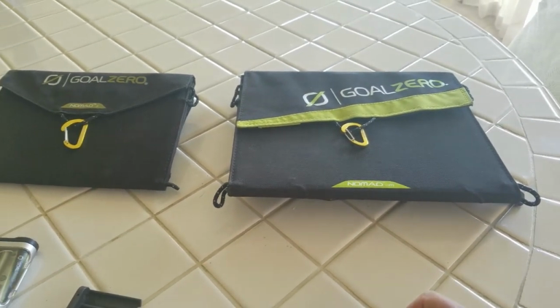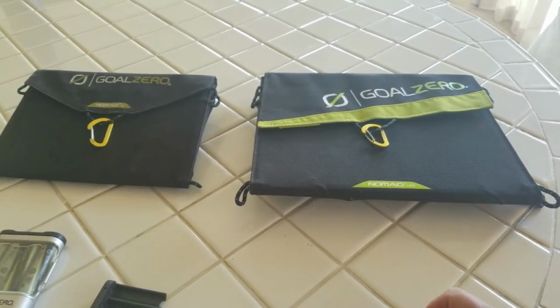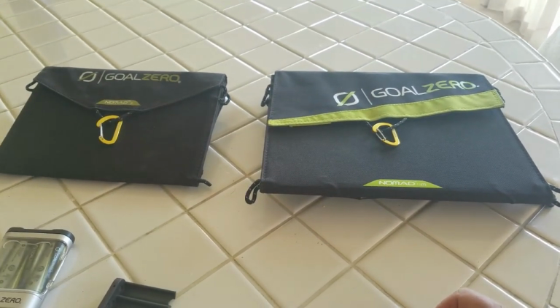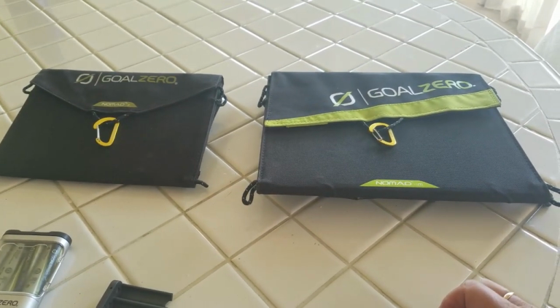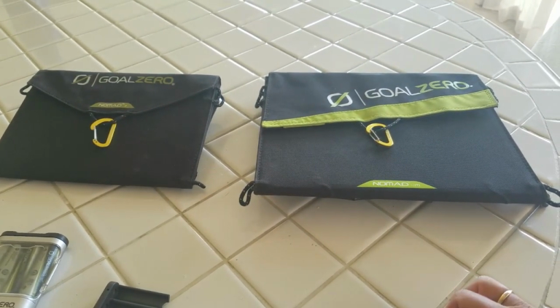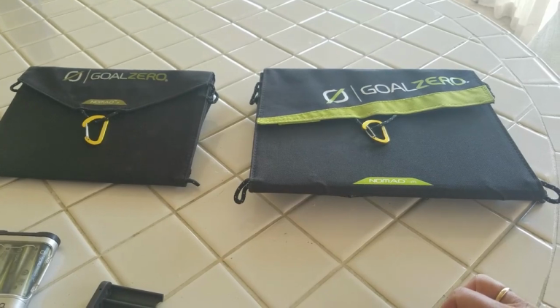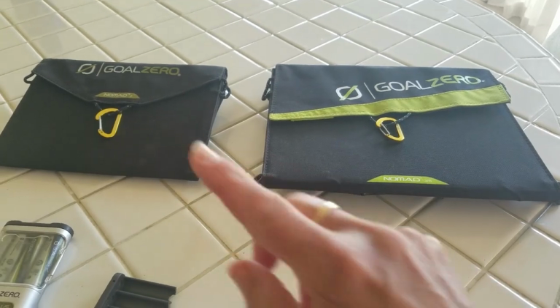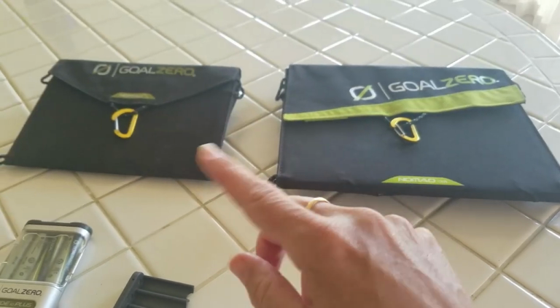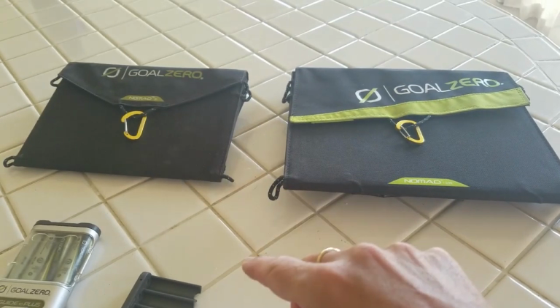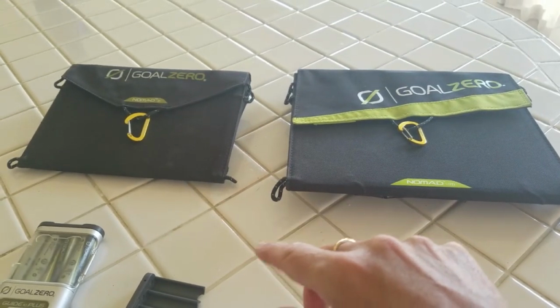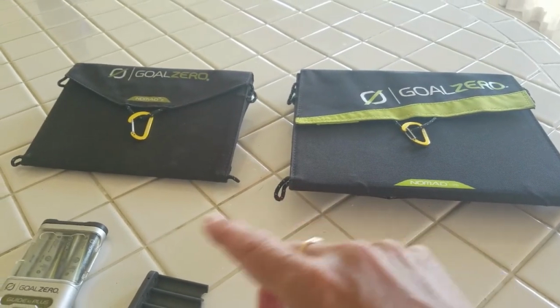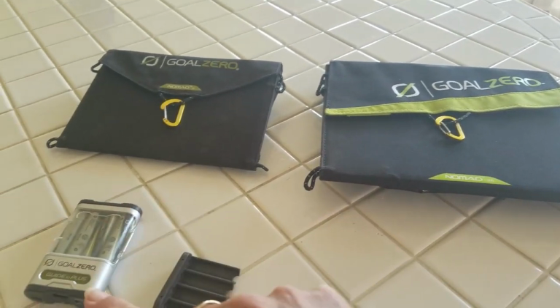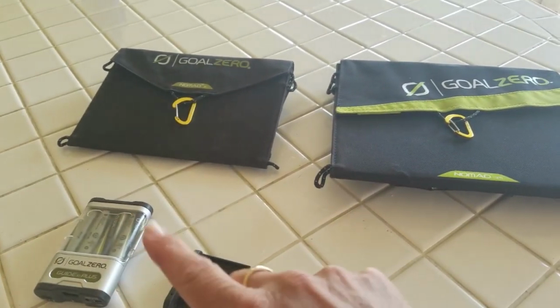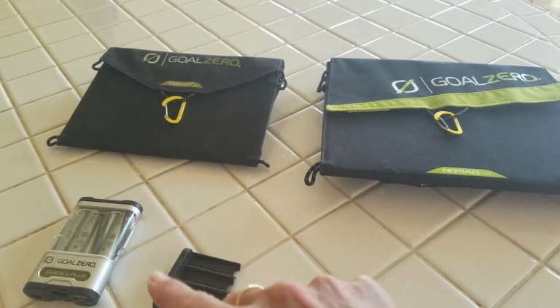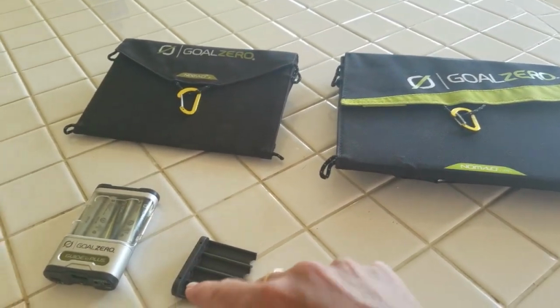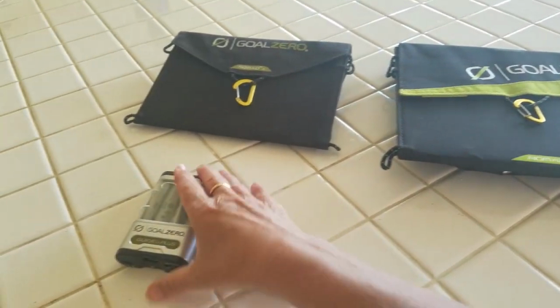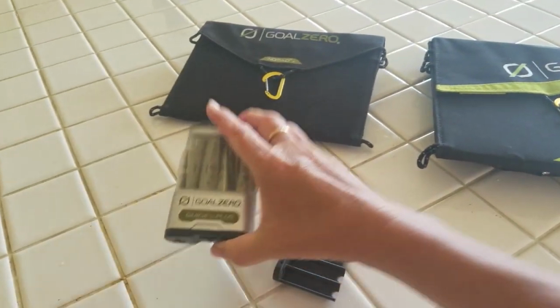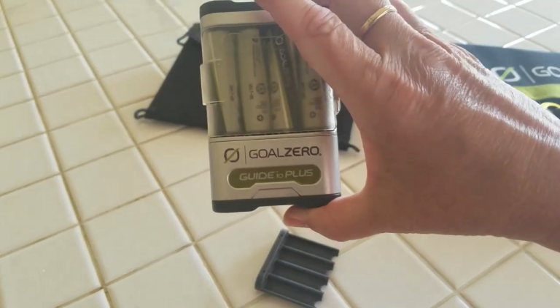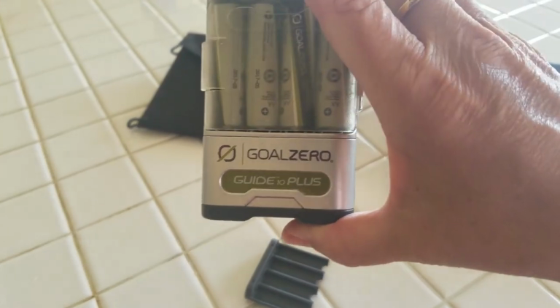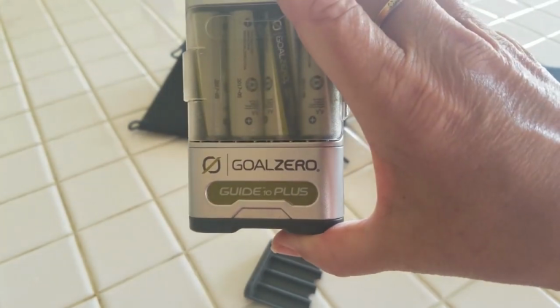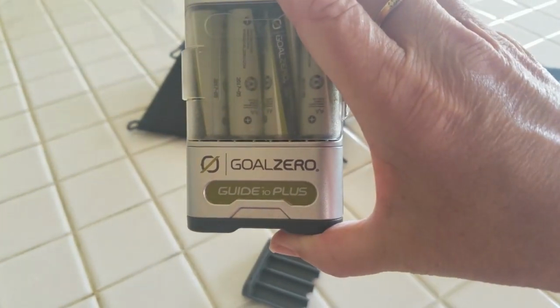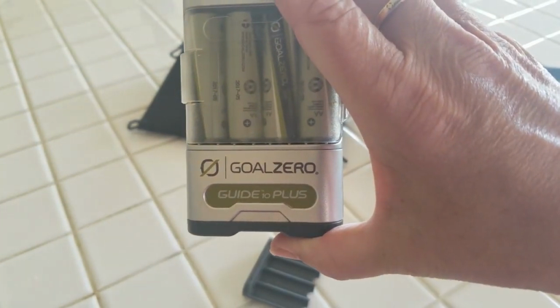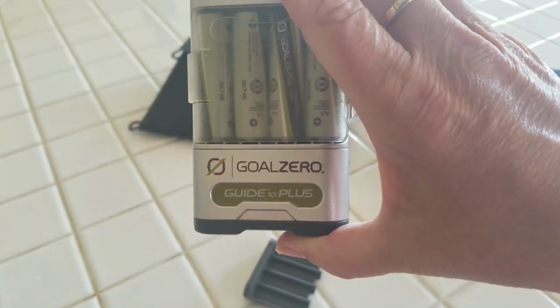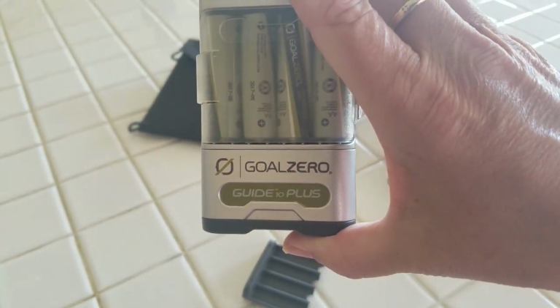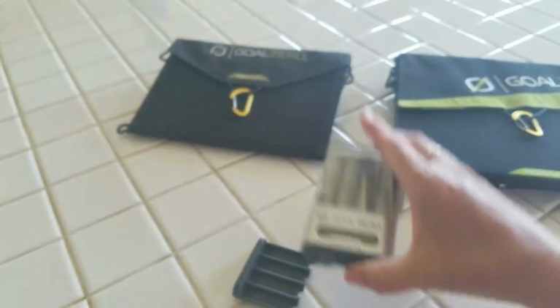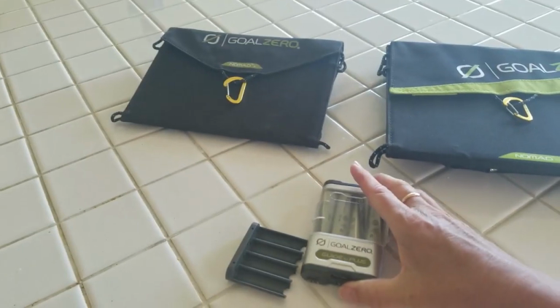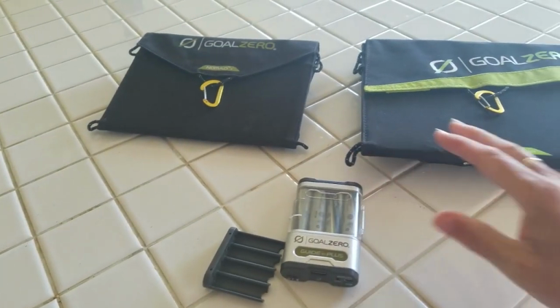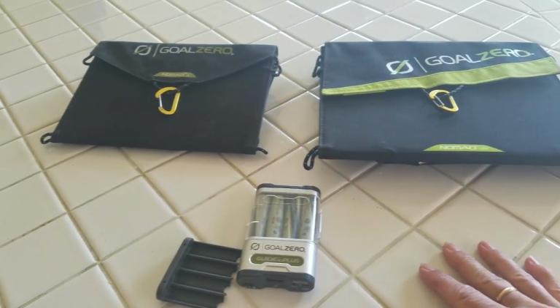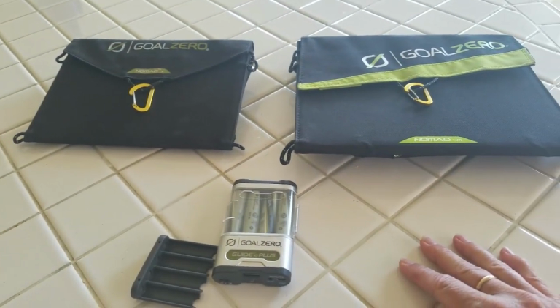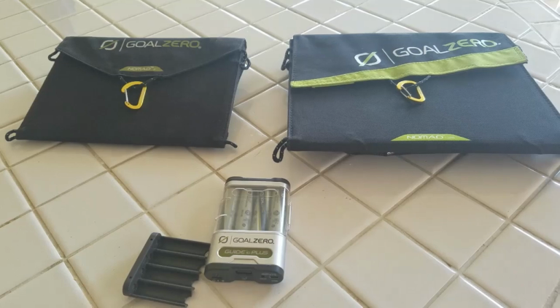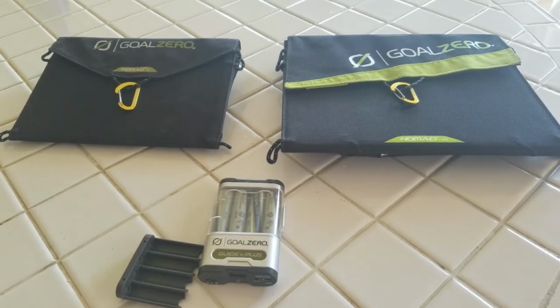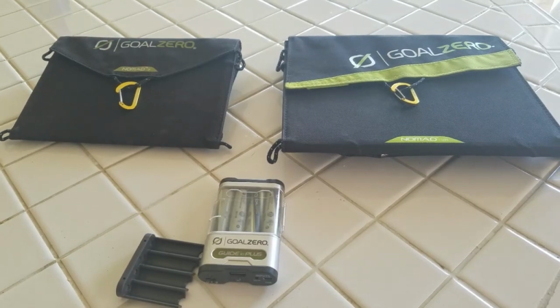Let me know if you have any questions about either one of these or the battery pack, the Goal Zero Guide 10. All right, you guys — thanks for watching. See you later, bye.